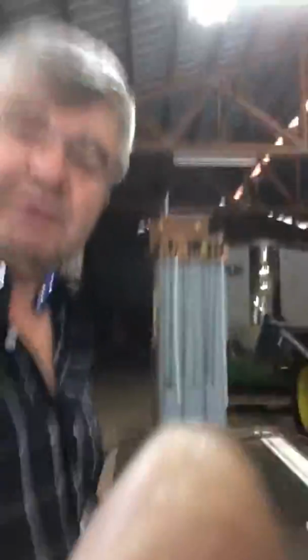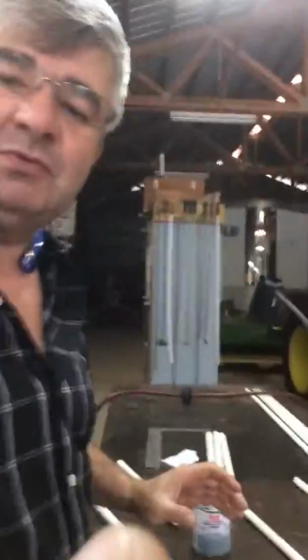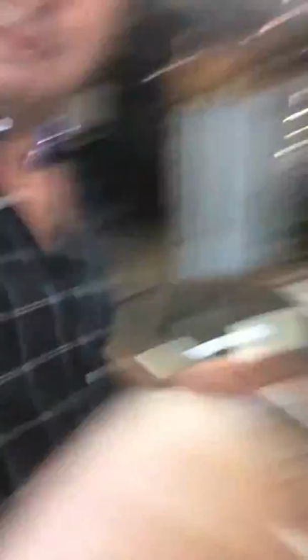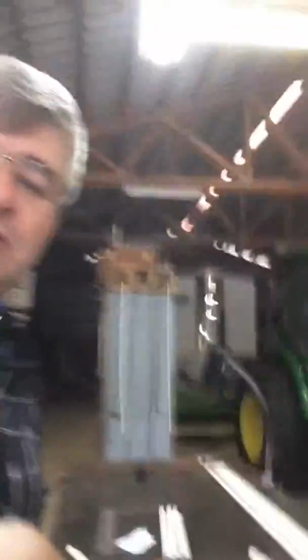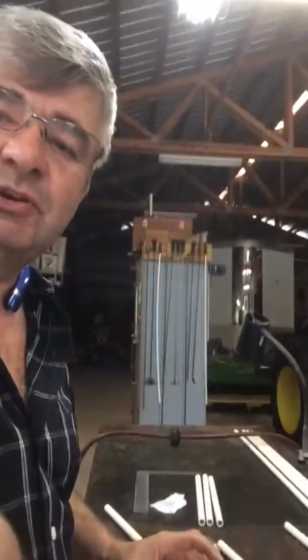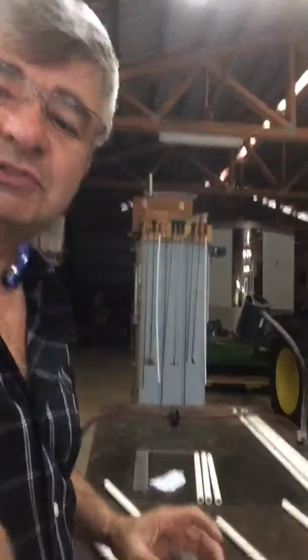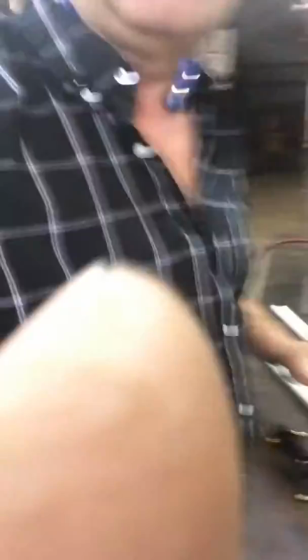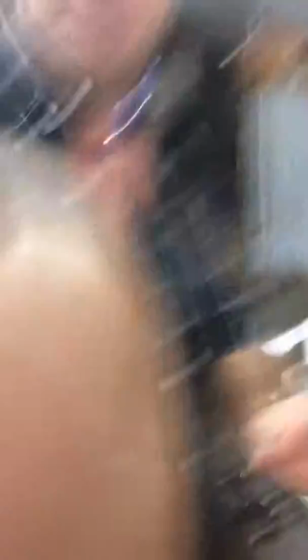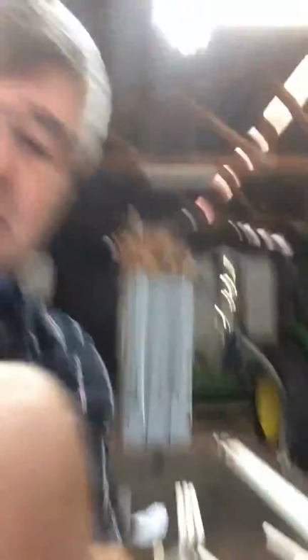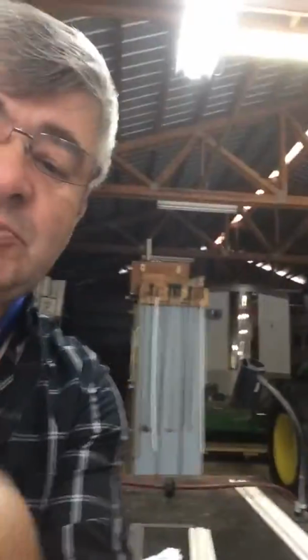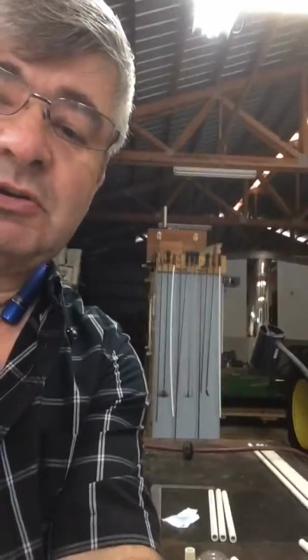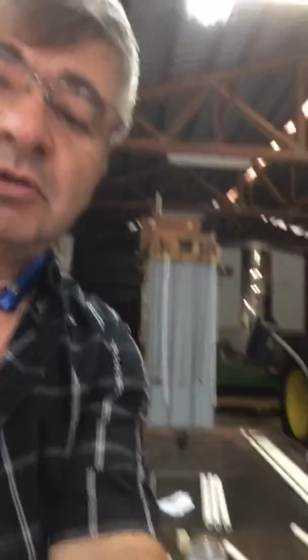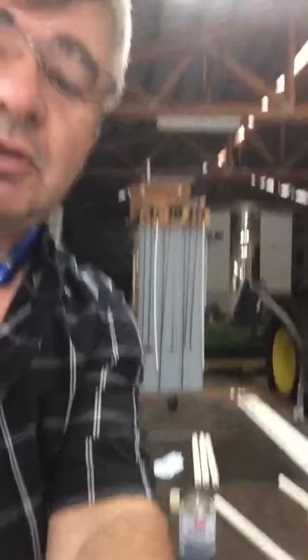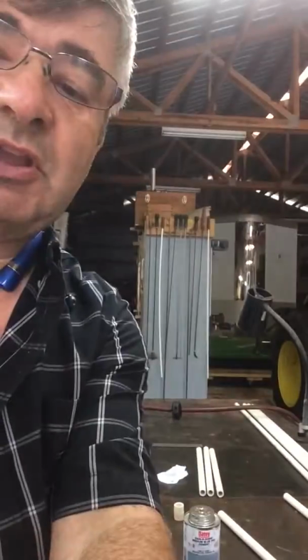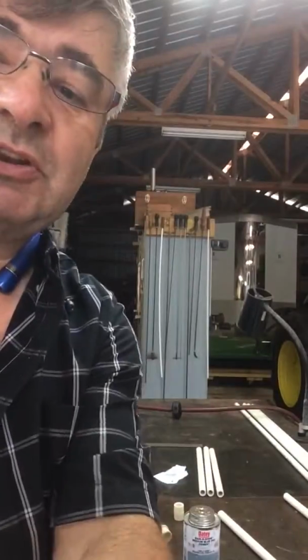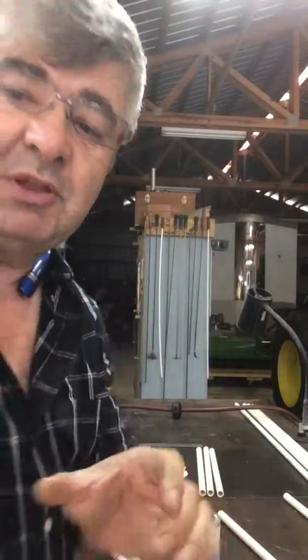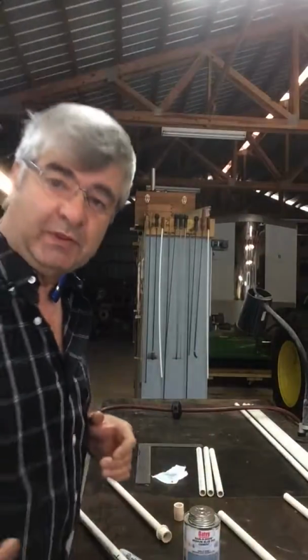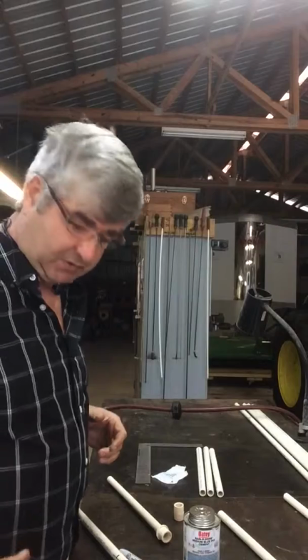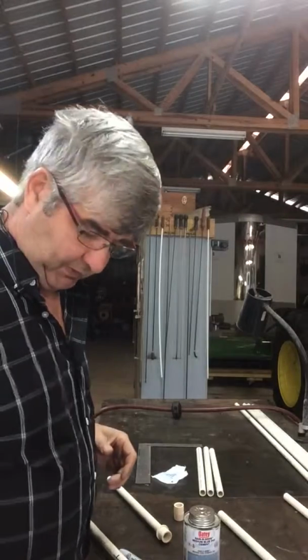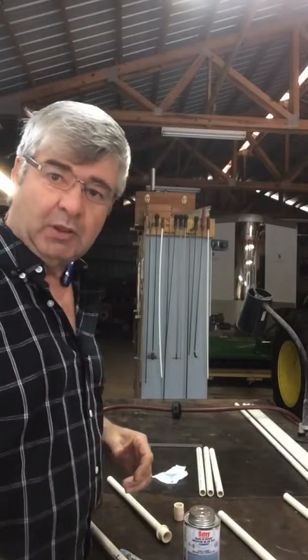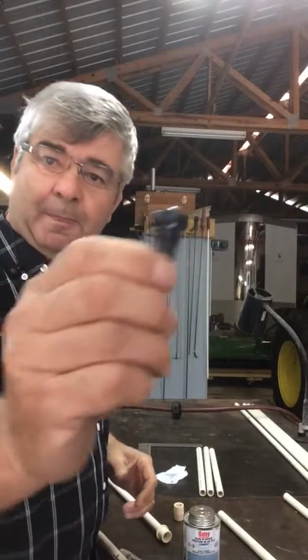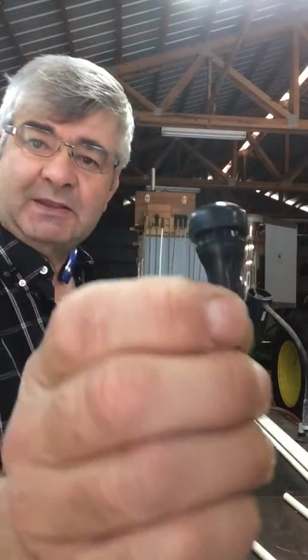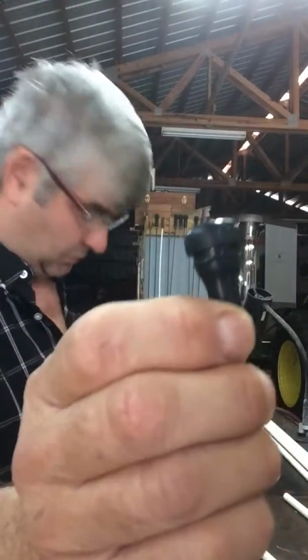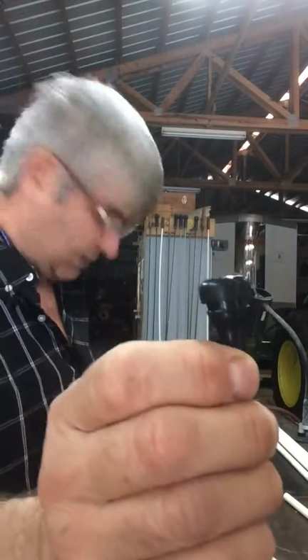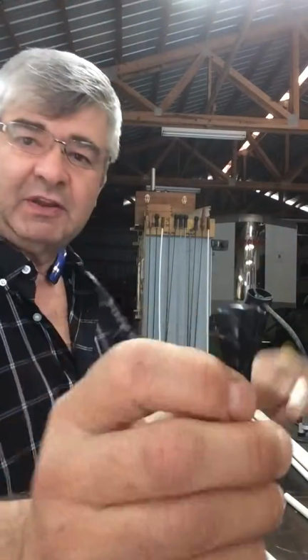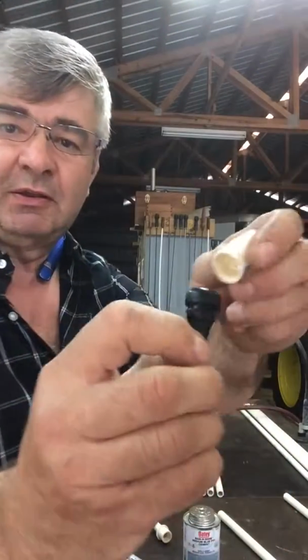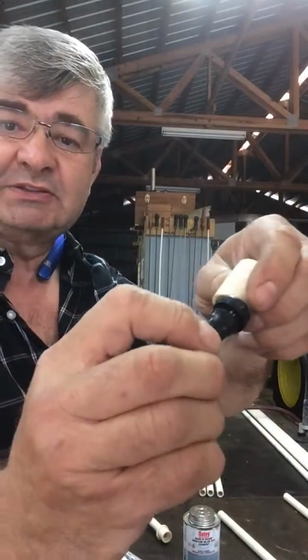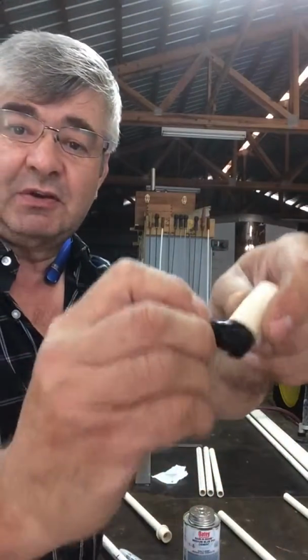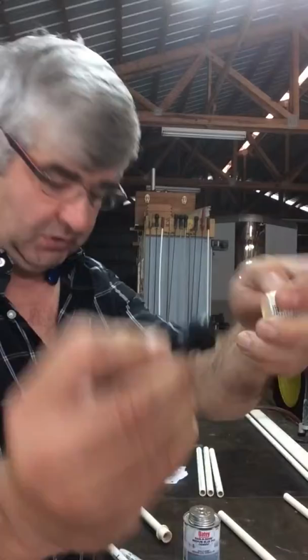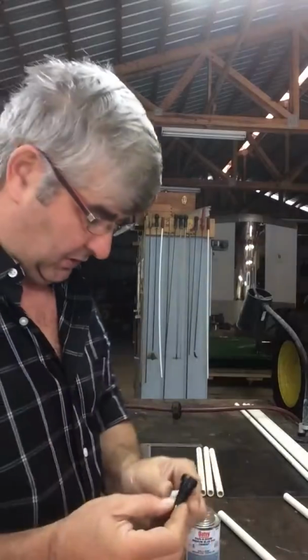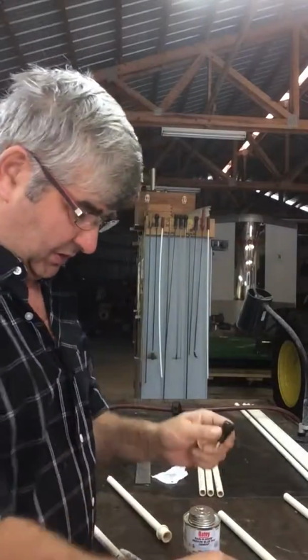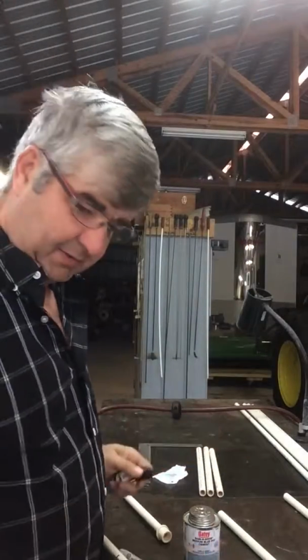There are a few little tricks you need to know to do this. These valve stems will not fit inside of the pipe until you cut them.